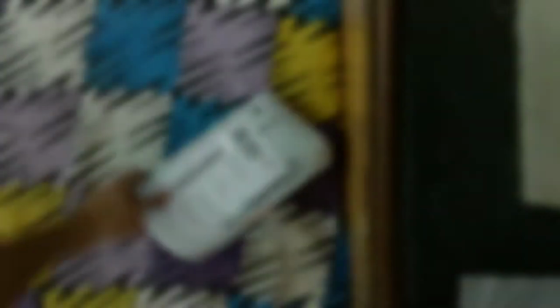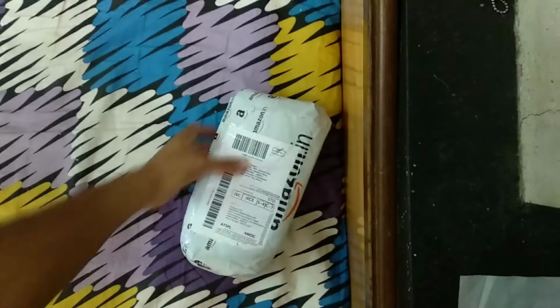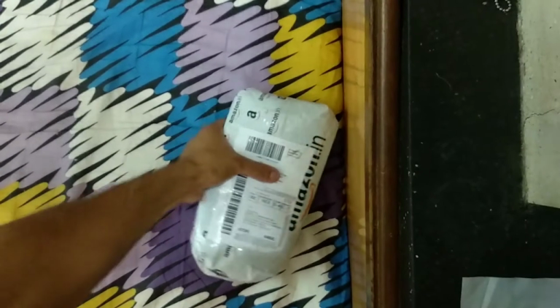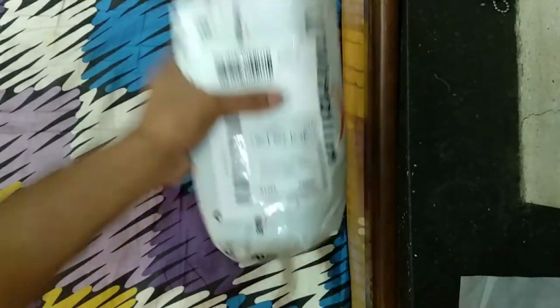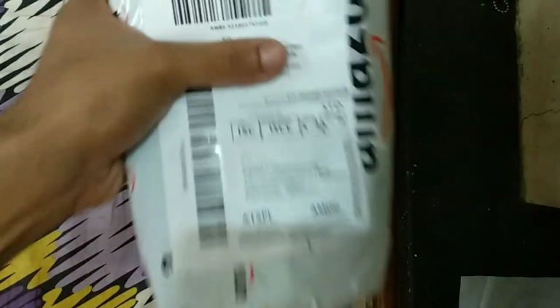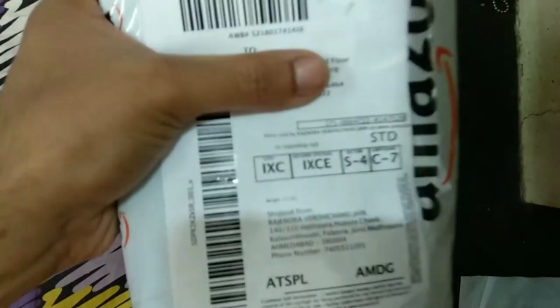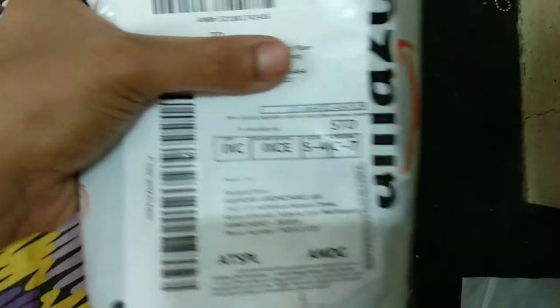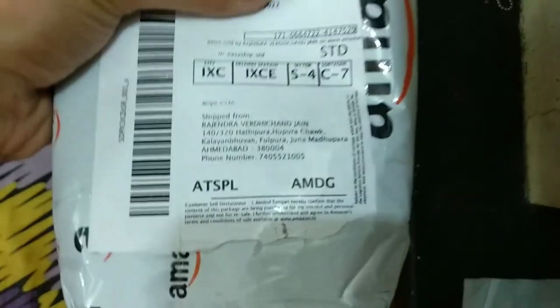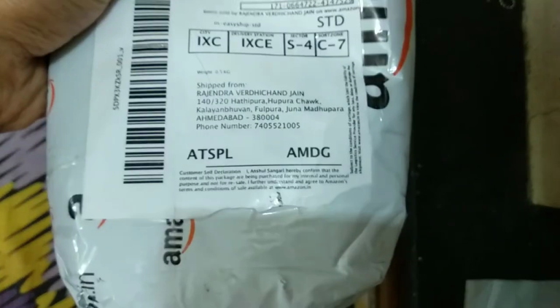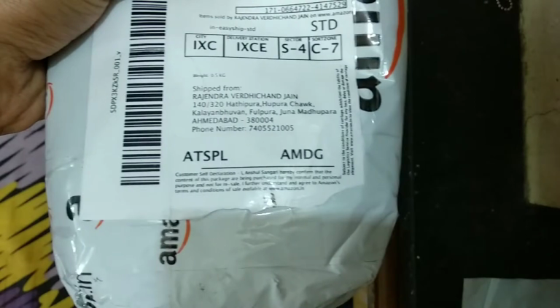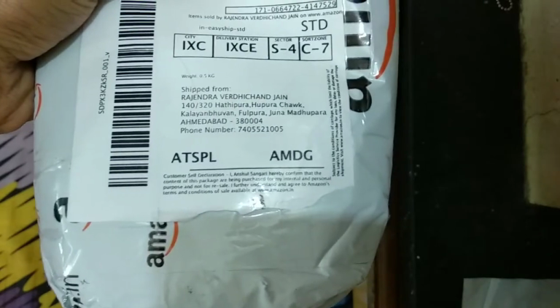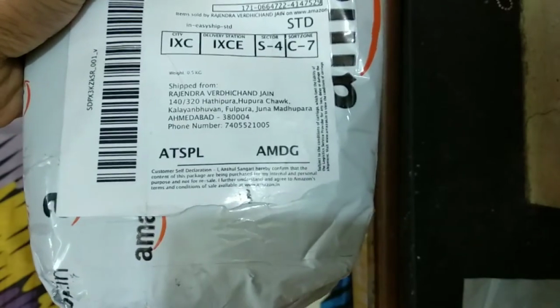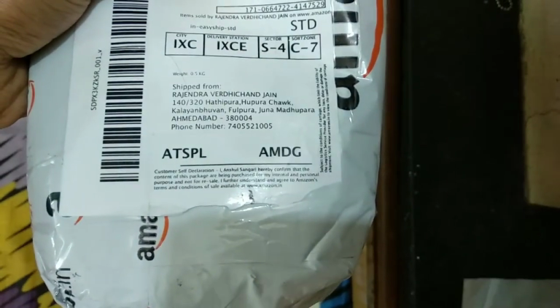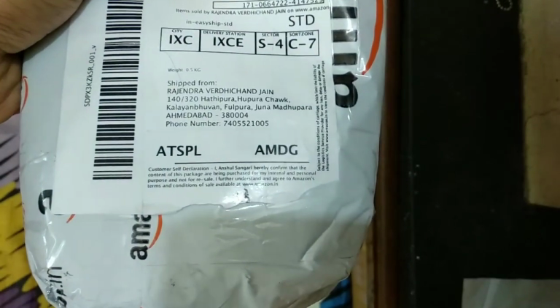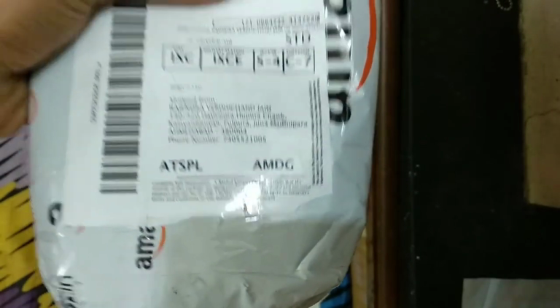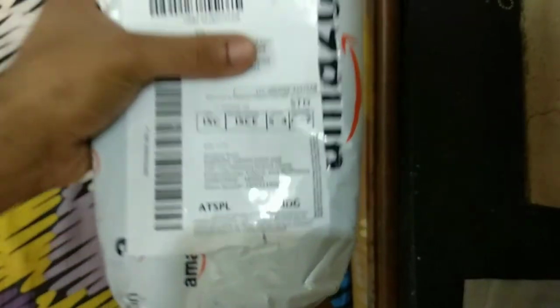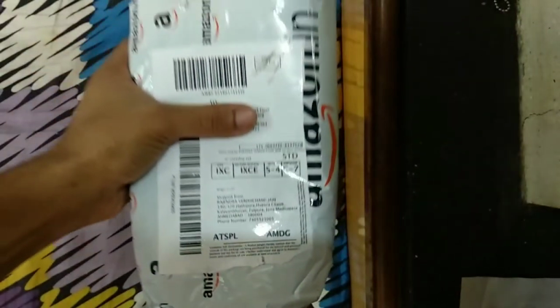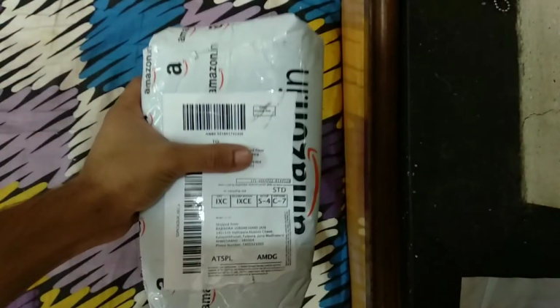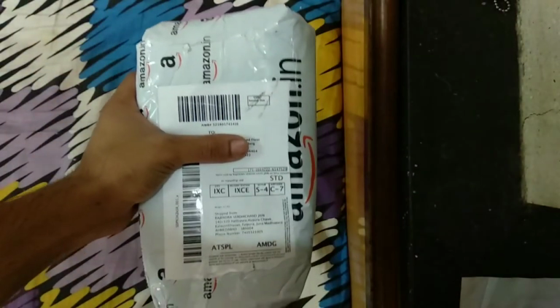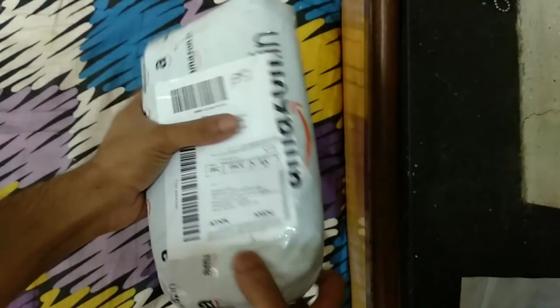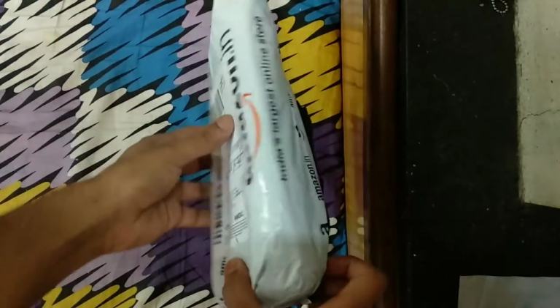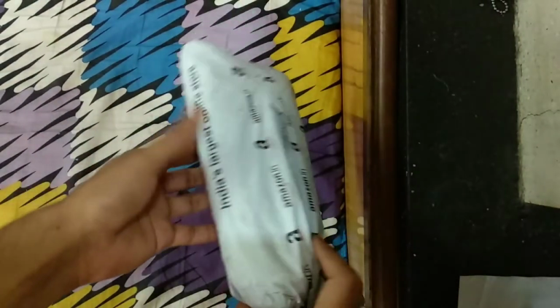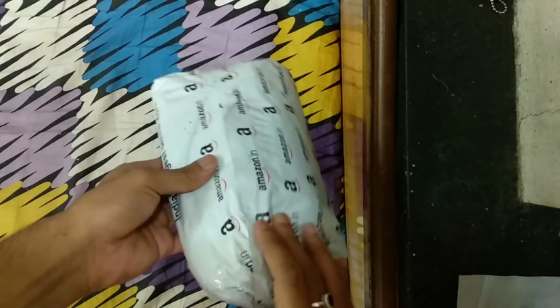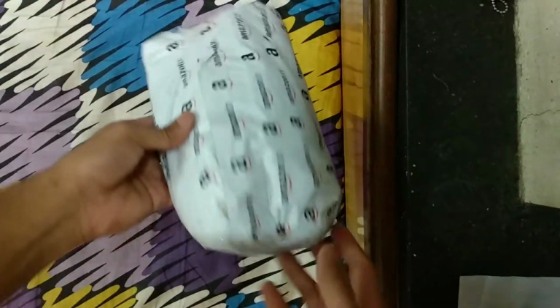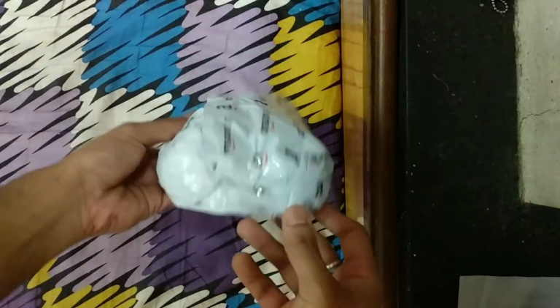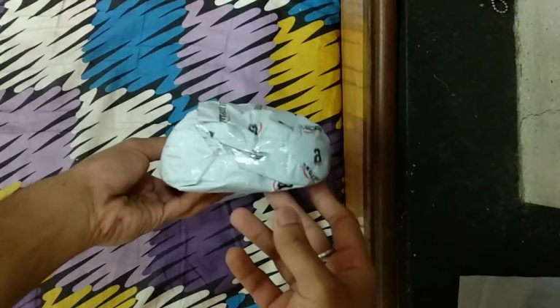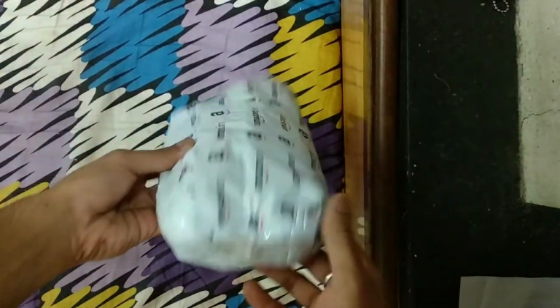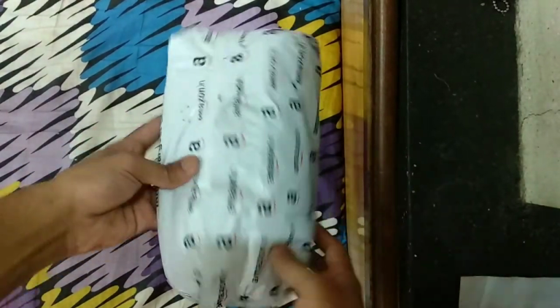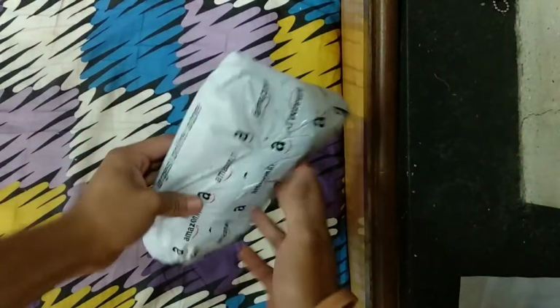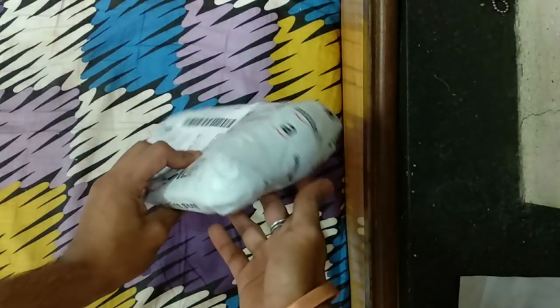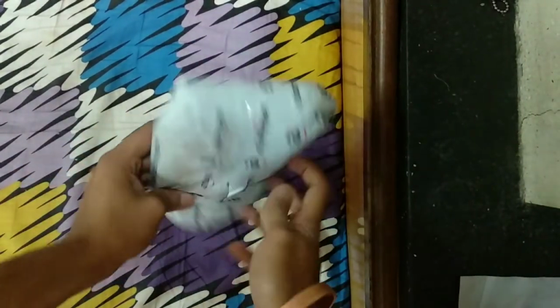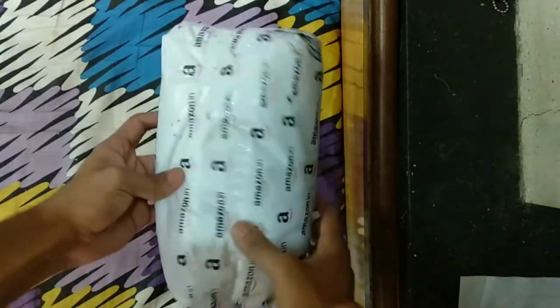Hello friends, welcome to my YouTube channel. Today I am here to unbox the Bata loafers shoes. I have ordered it from Amazon. Let's open it and see how we get the shoes inside.